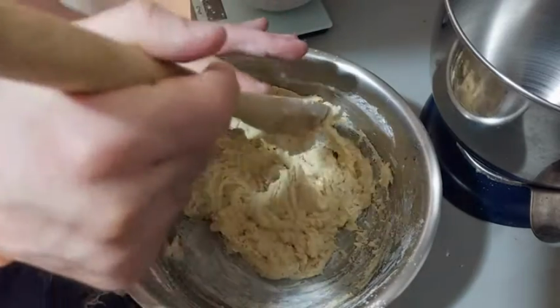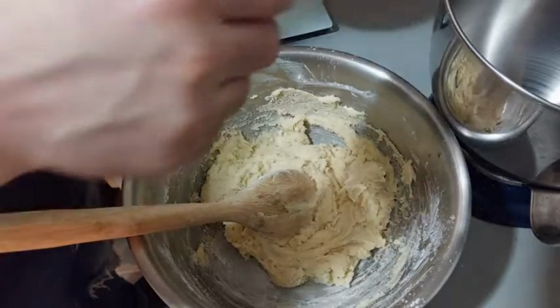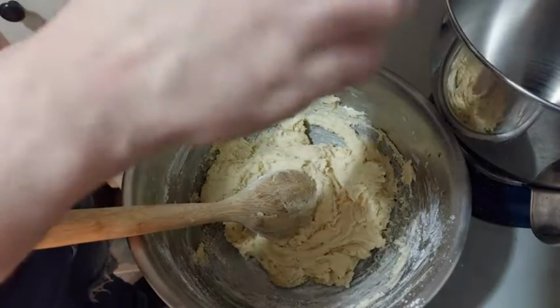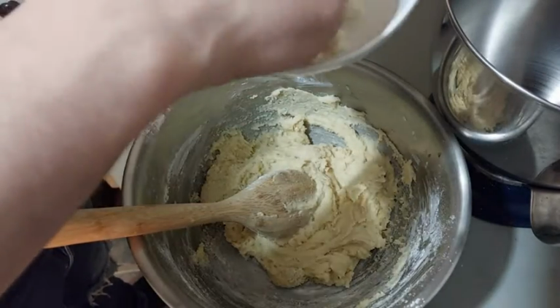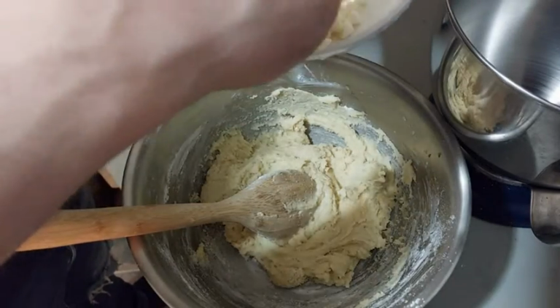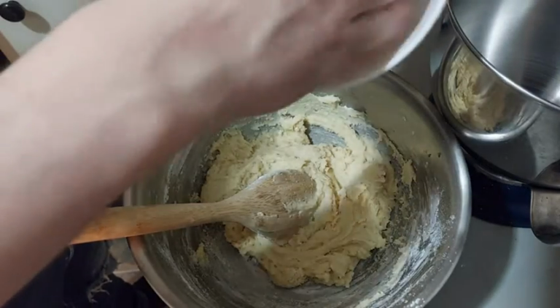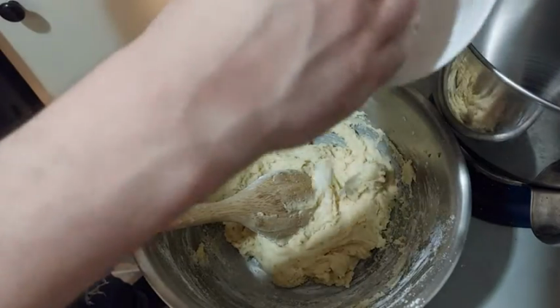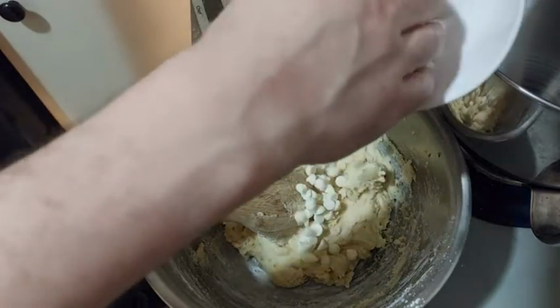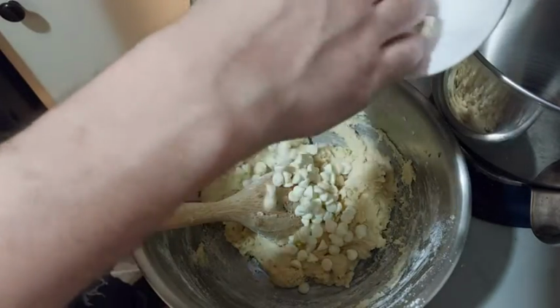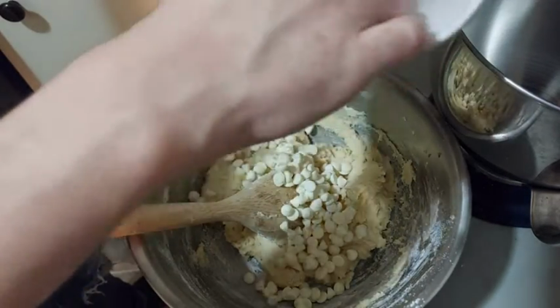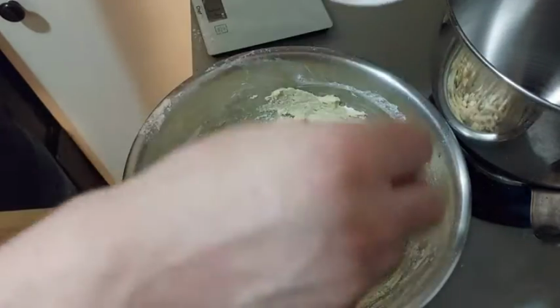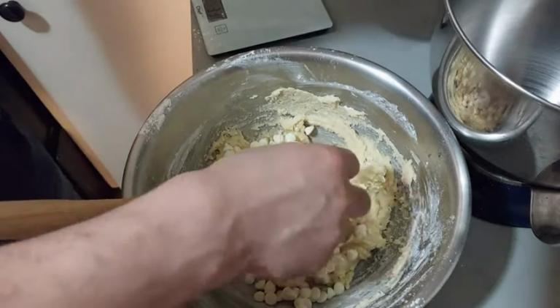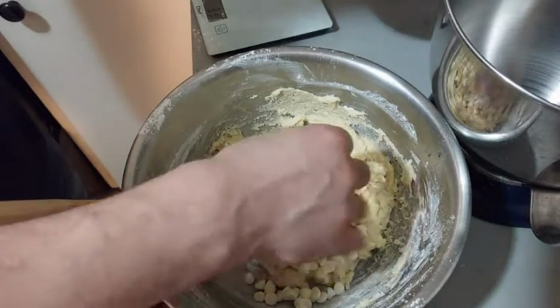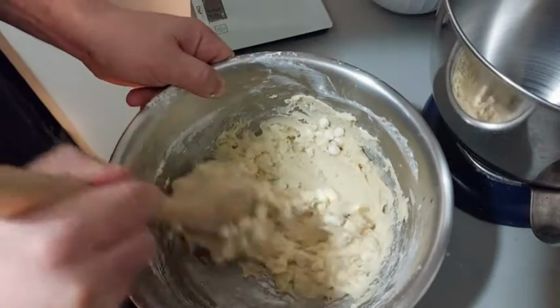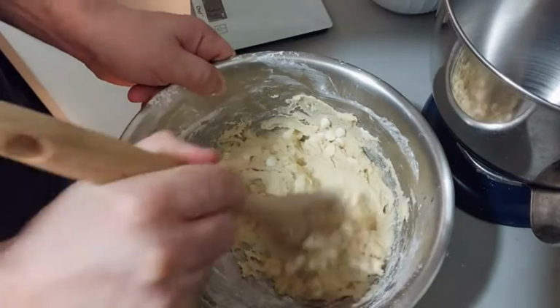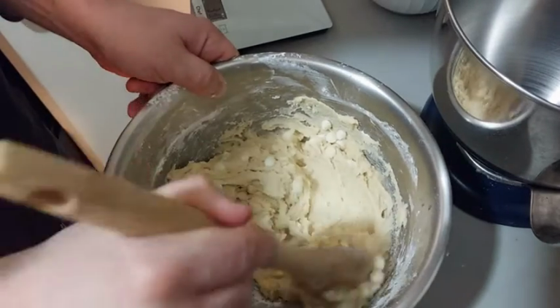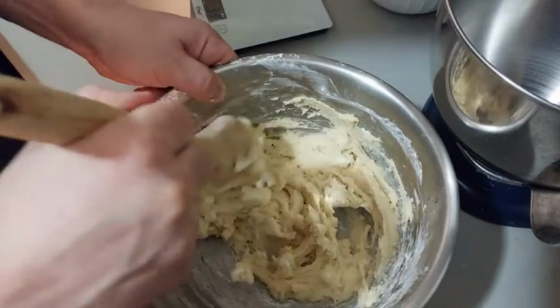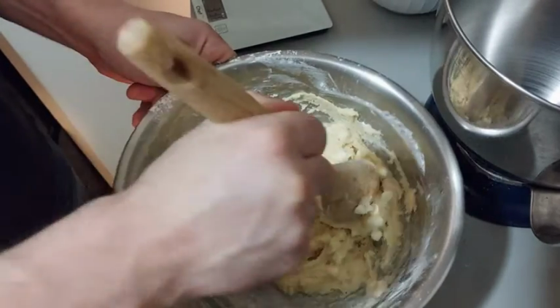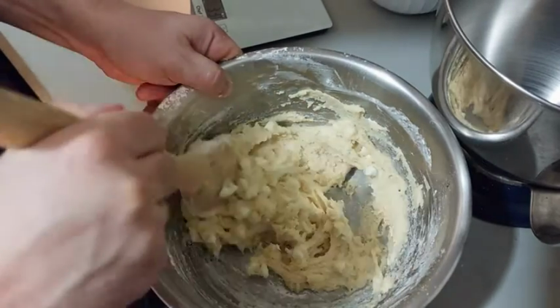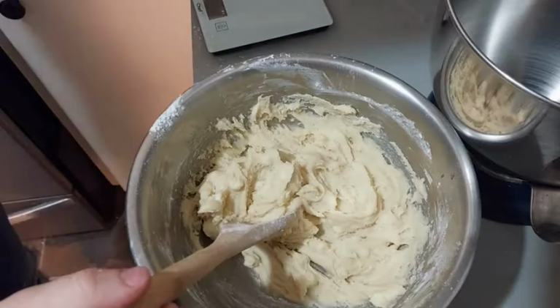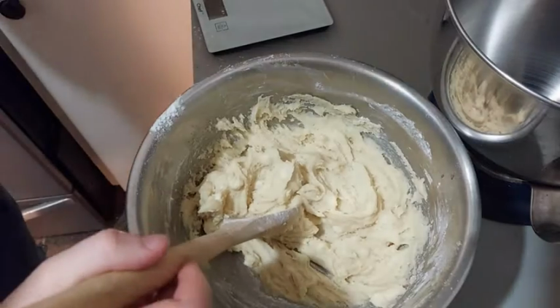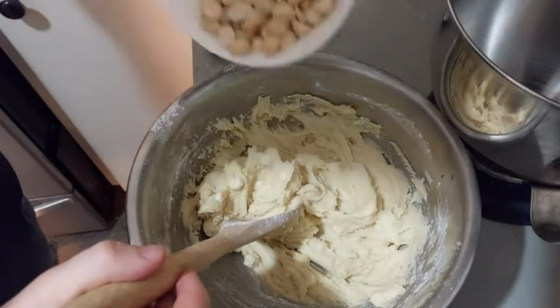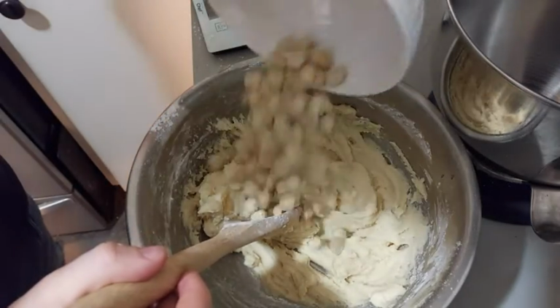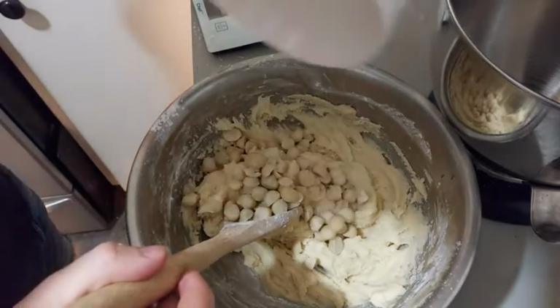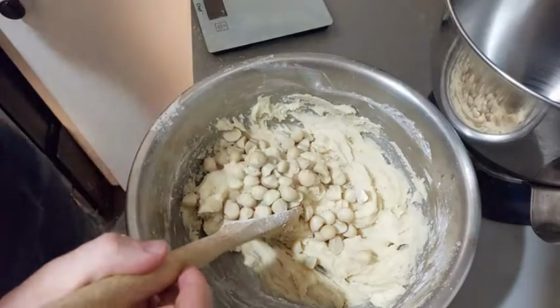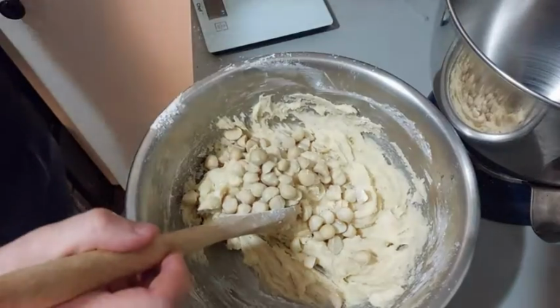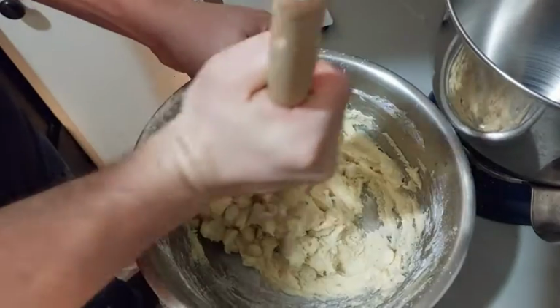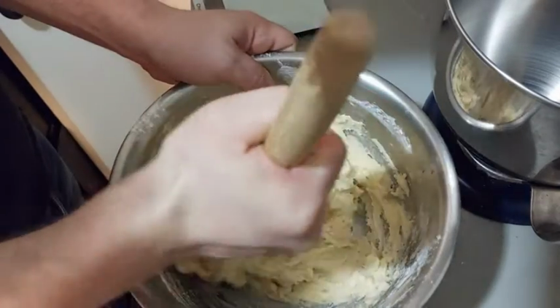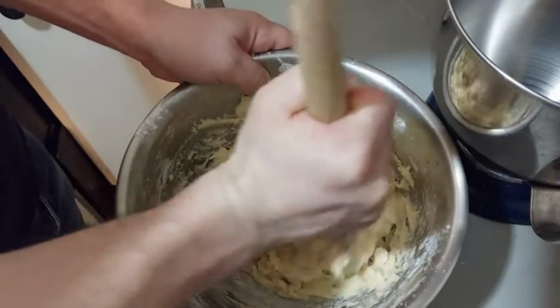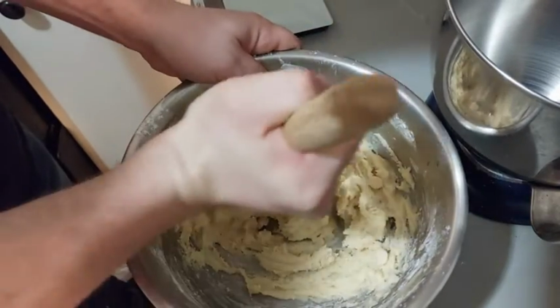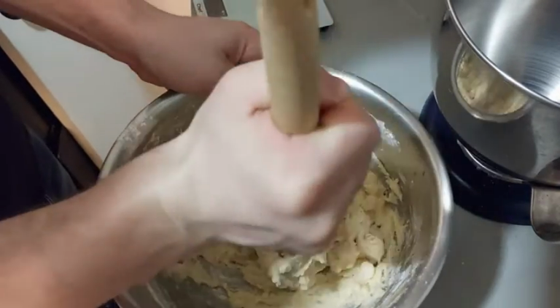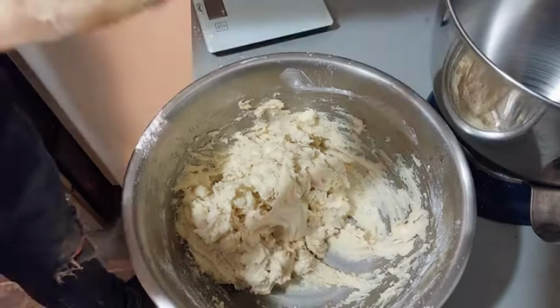Now we add the white chocolate and the chopped macadamia nuts. We mix all together again, and I will put my mixture for one hour in the fridge.